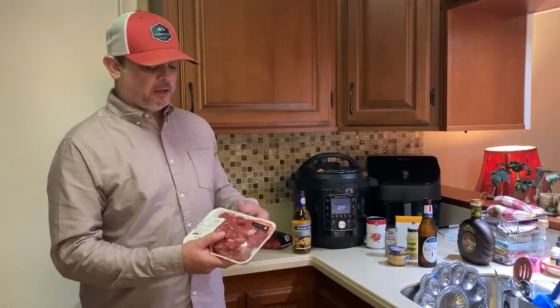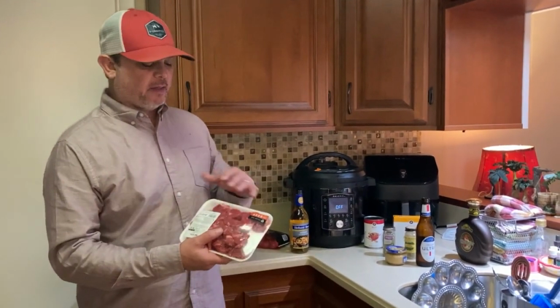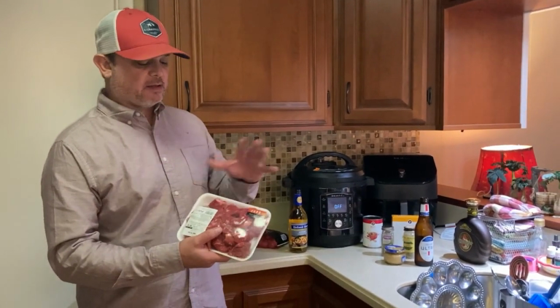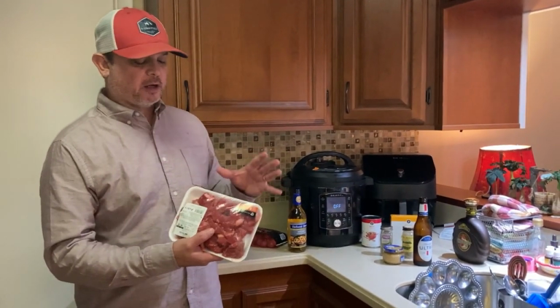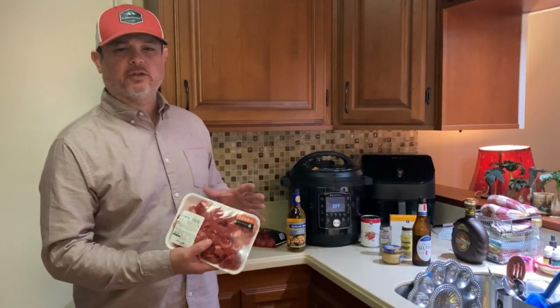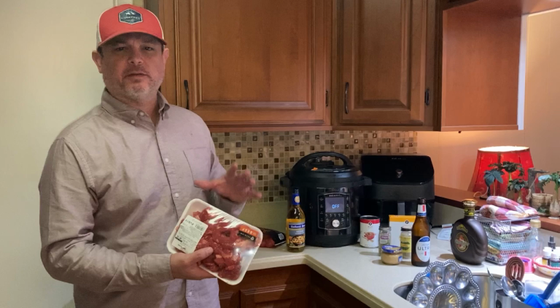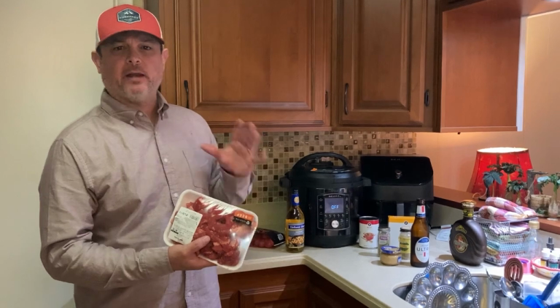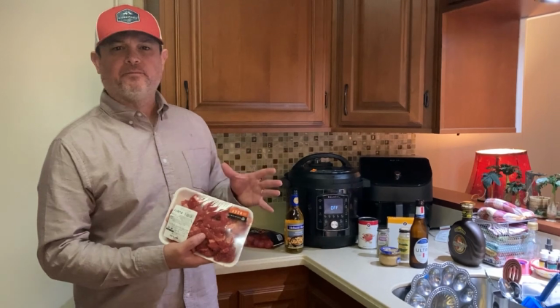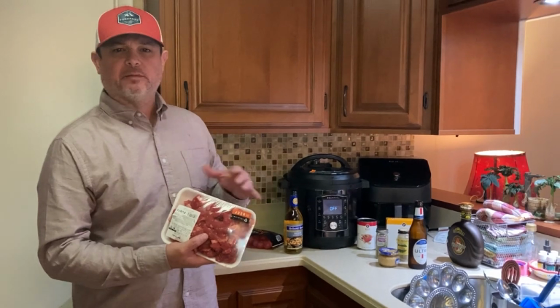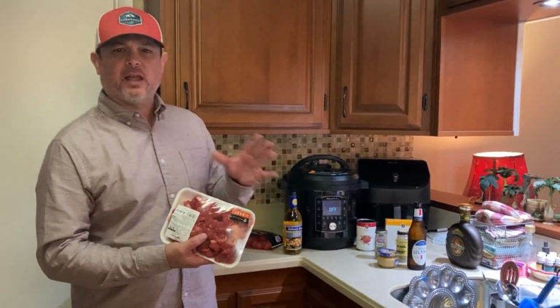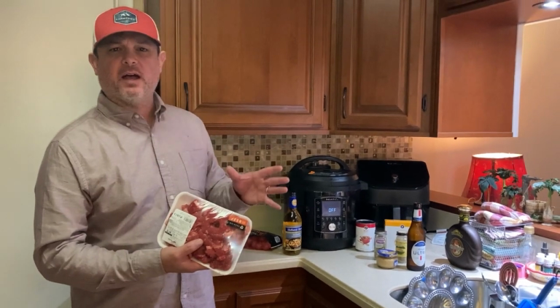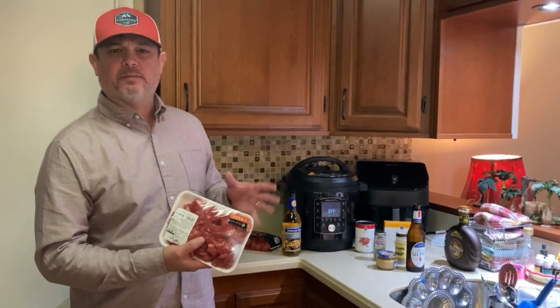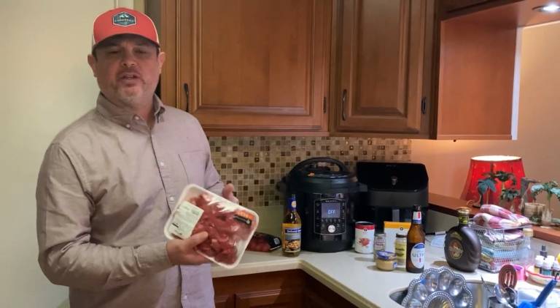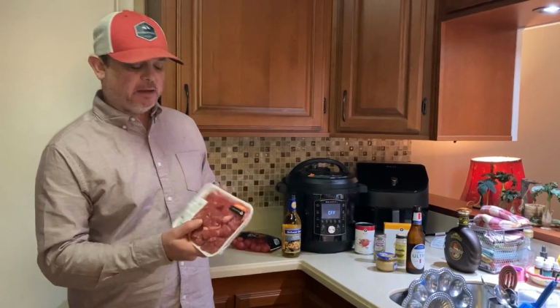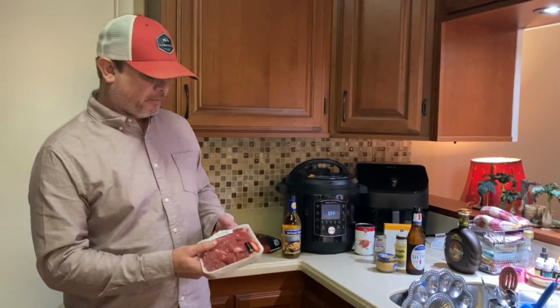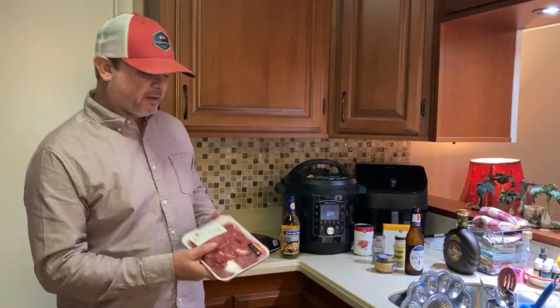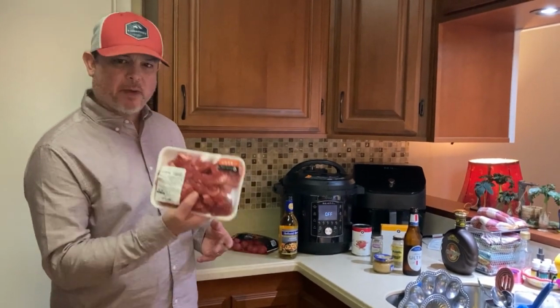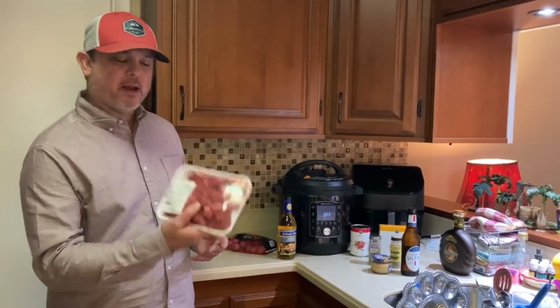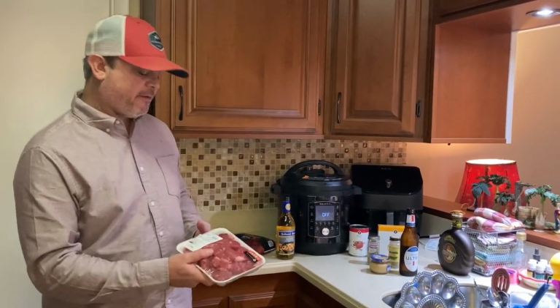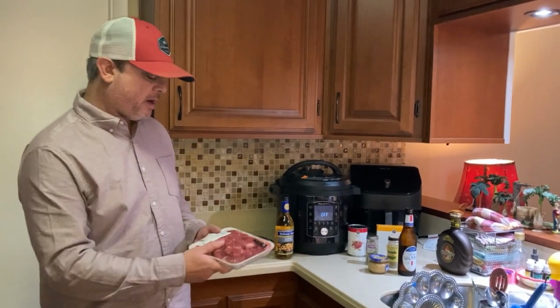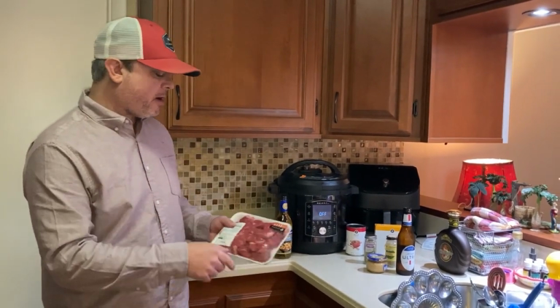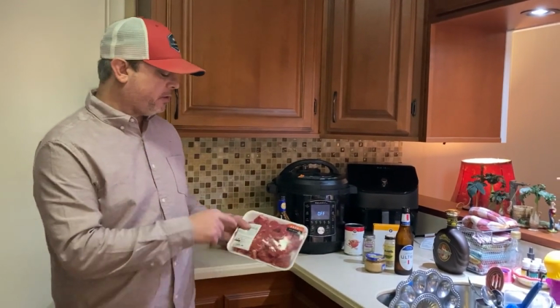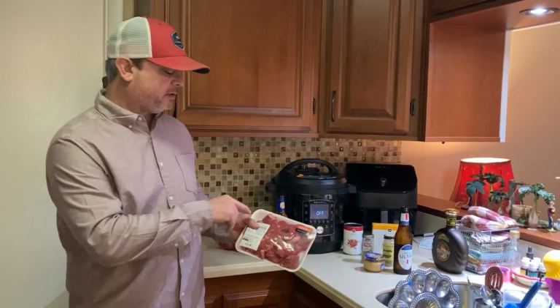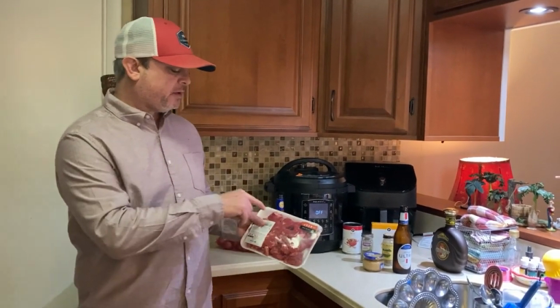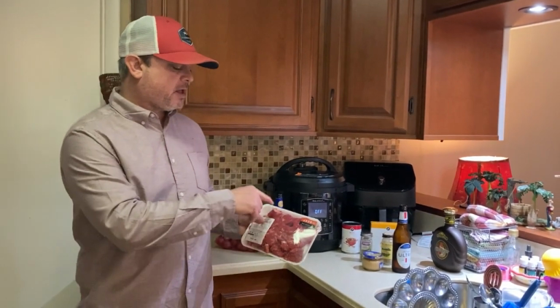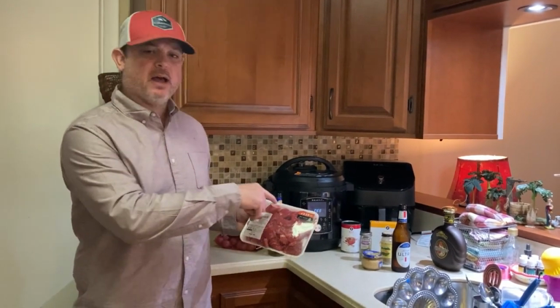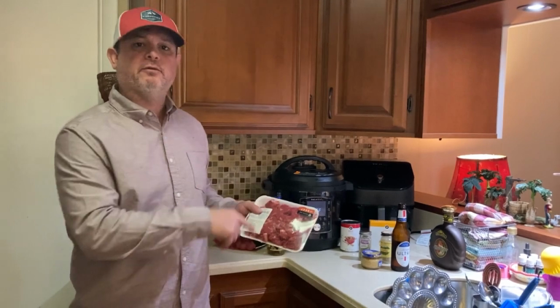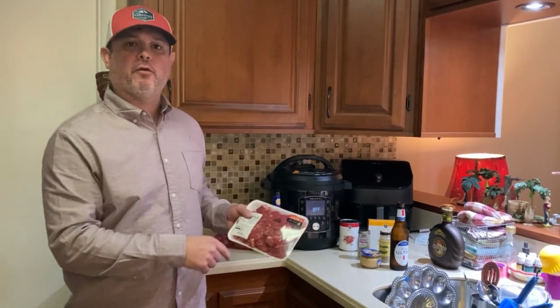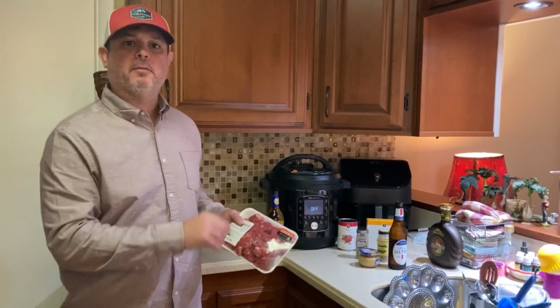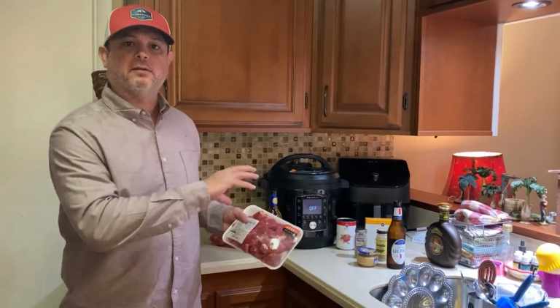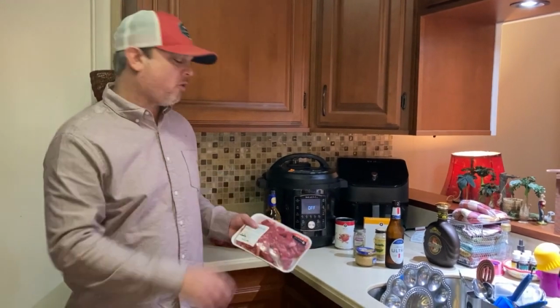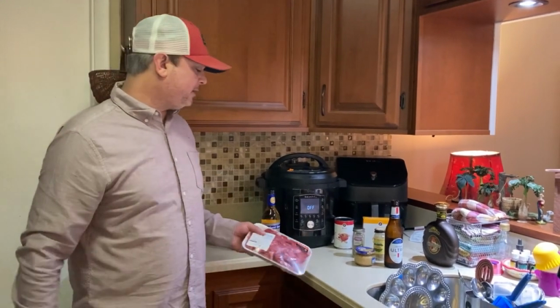You can get this stuff at a grocery store — it's pre-cut and it's pretty cheap. This is a pound and a half, and what I'm probably going to do is cut it down even further to make smaller pieces.